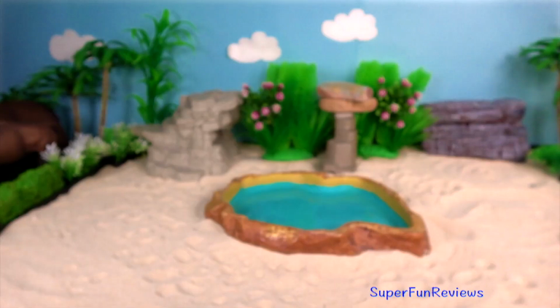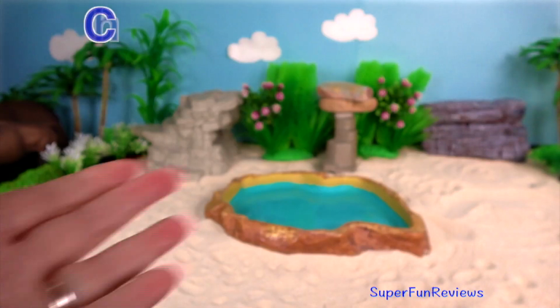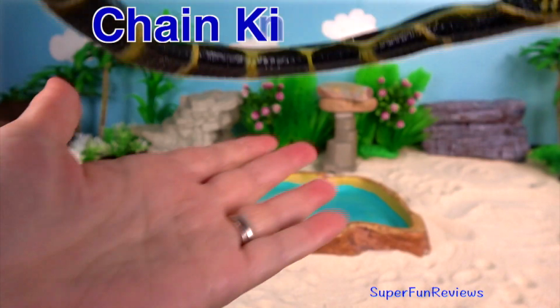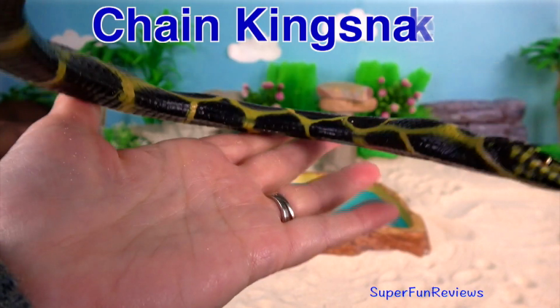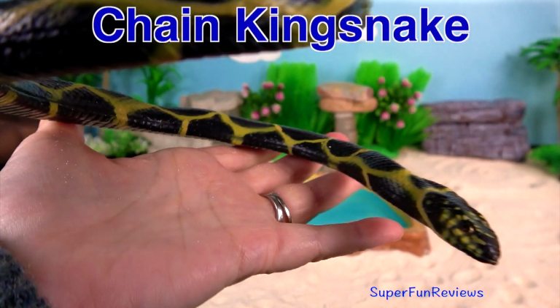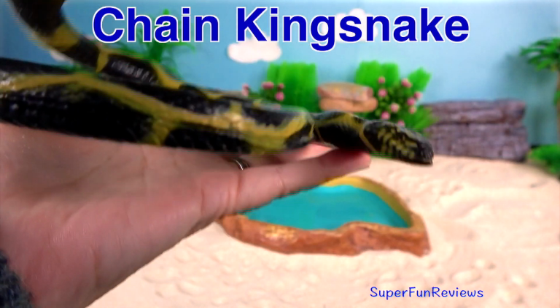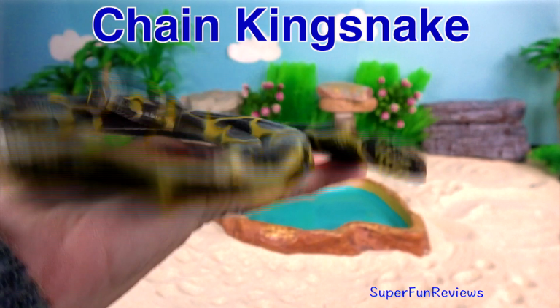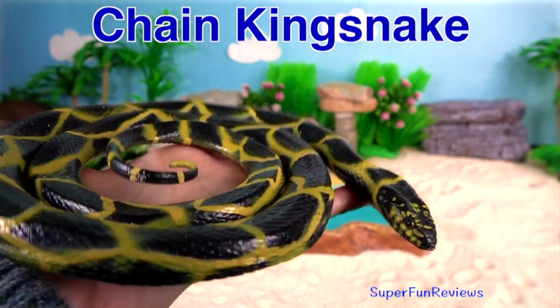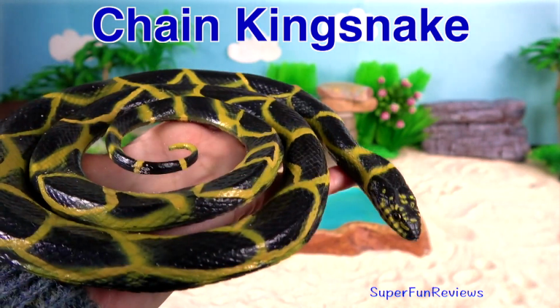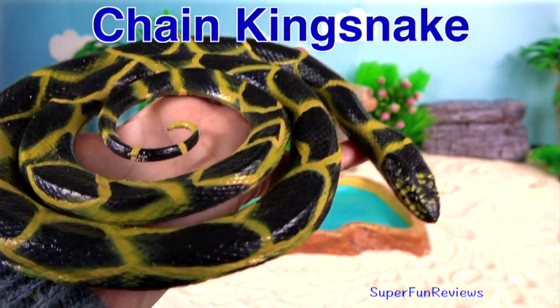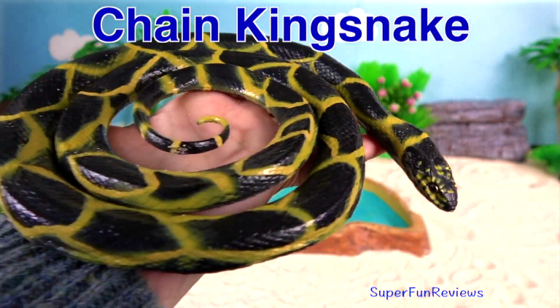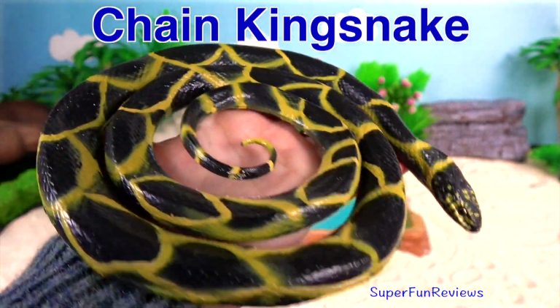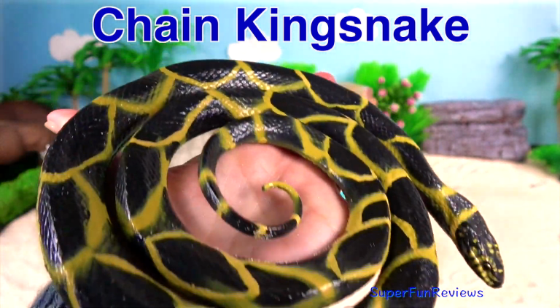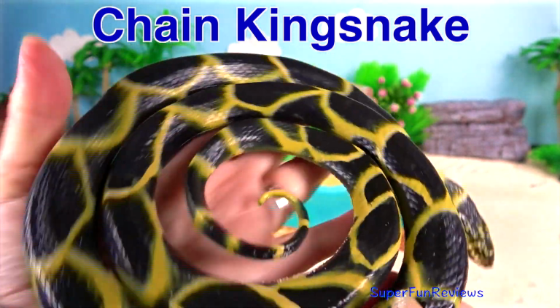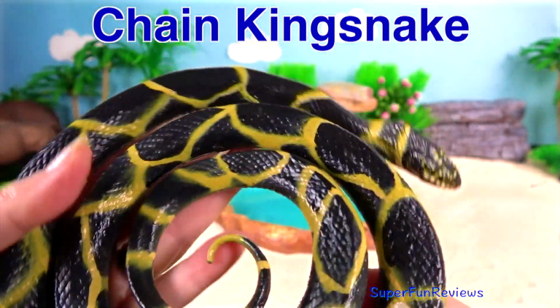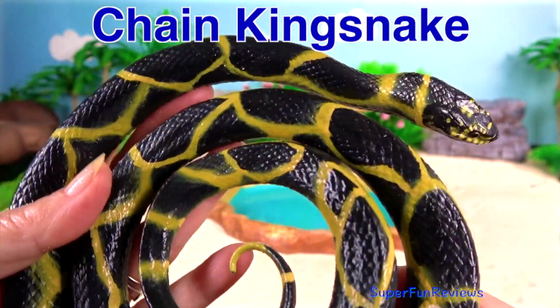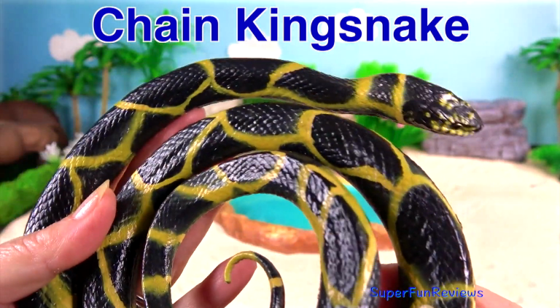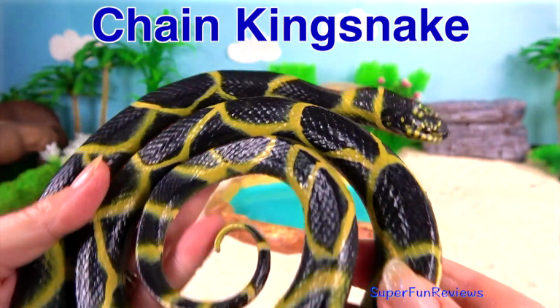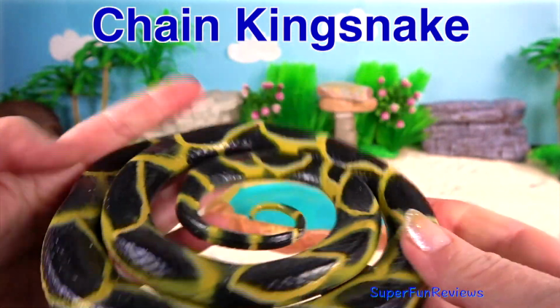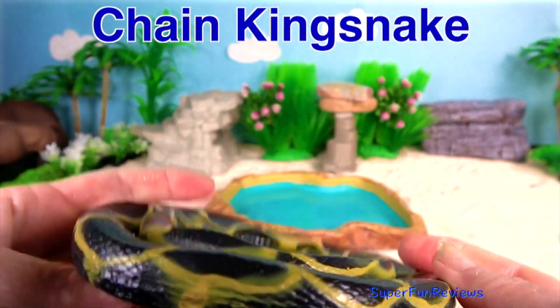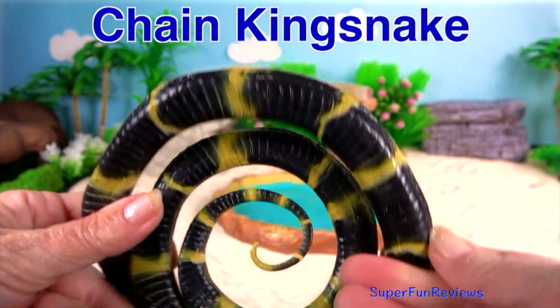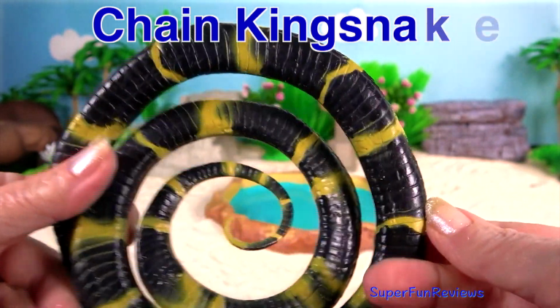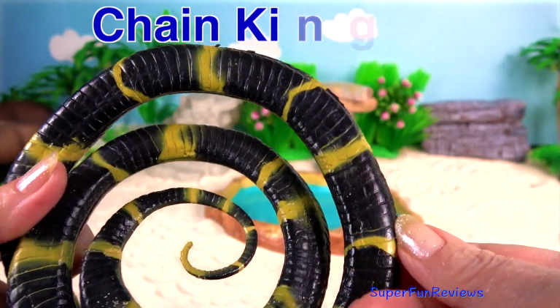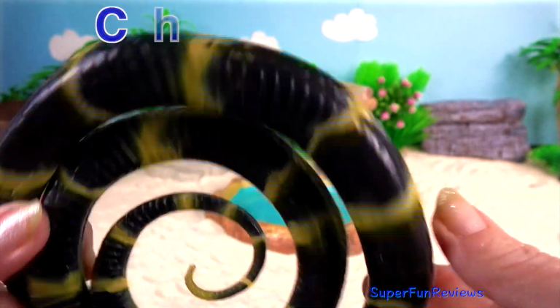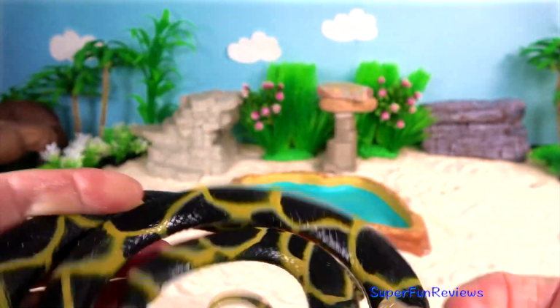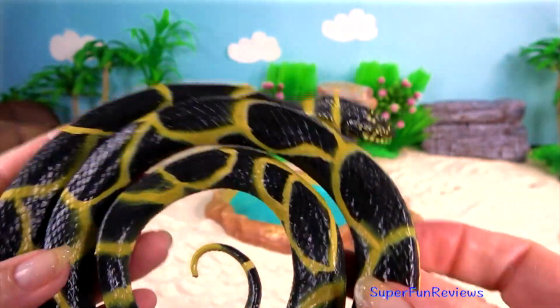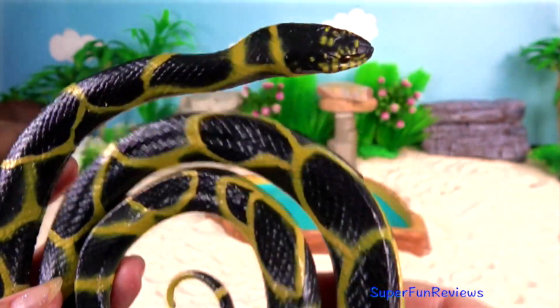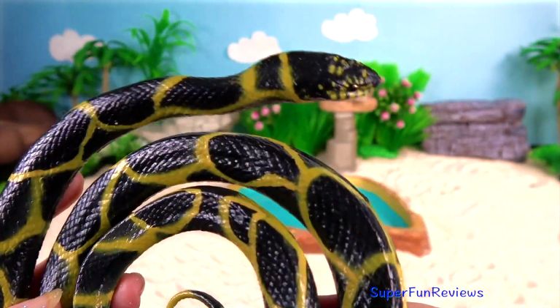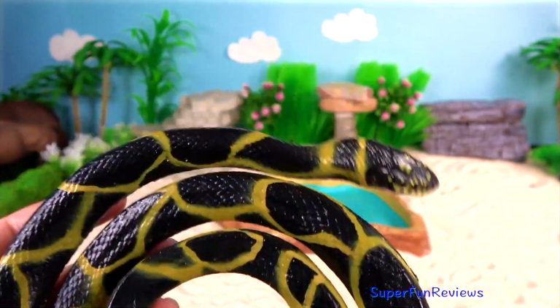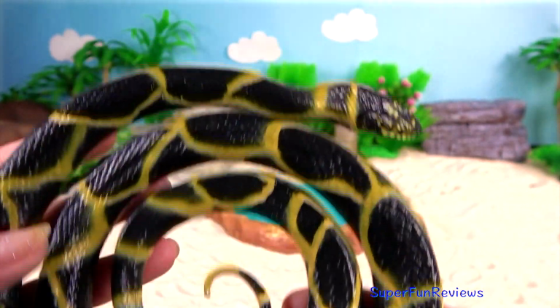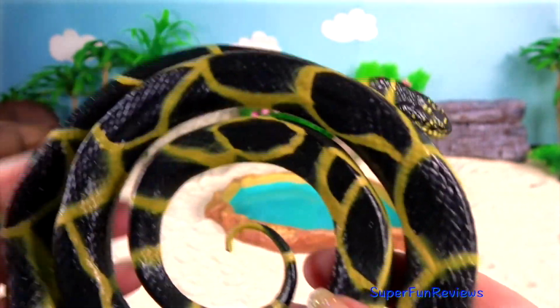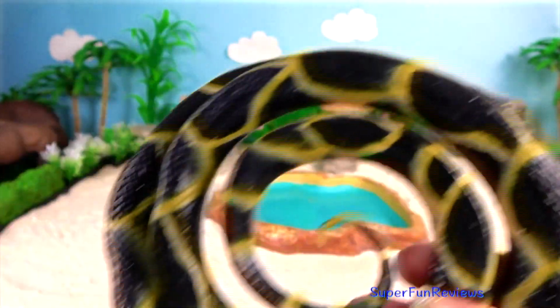Chained Kingsnake. It's a harmless, colour-bred species found in the United States and Mexico. It's a favourite among snake collectors.